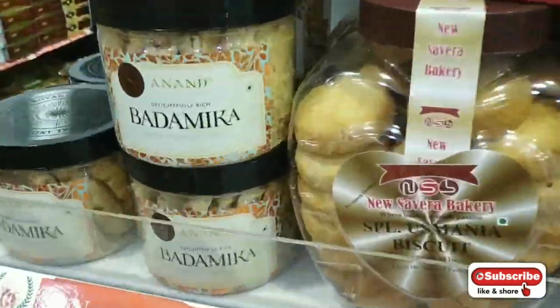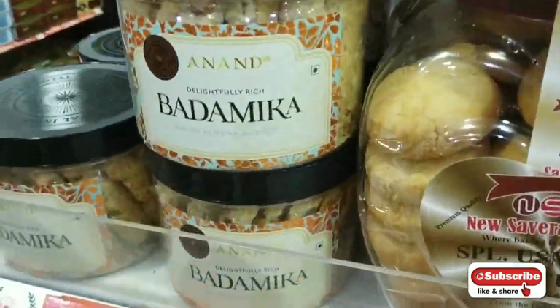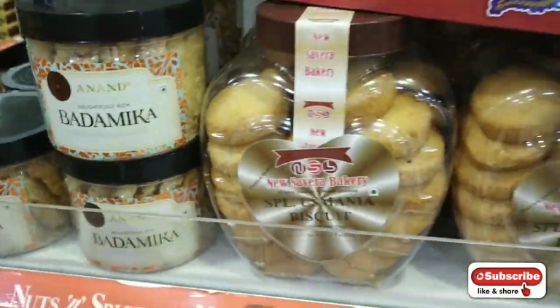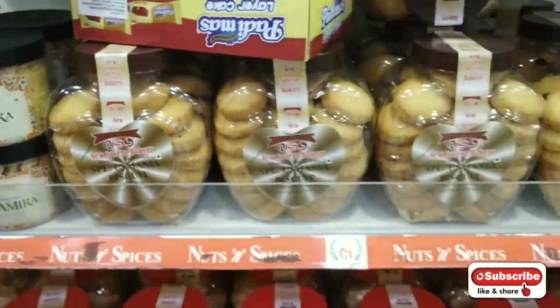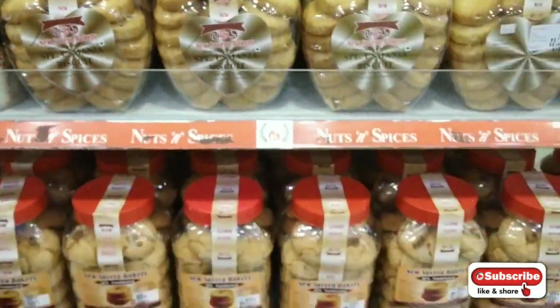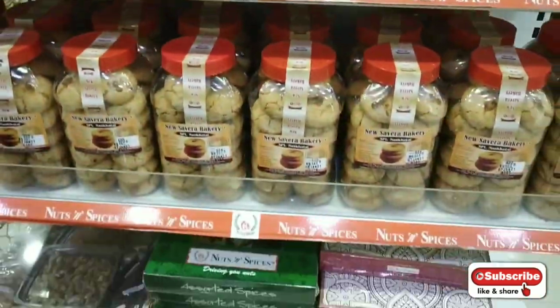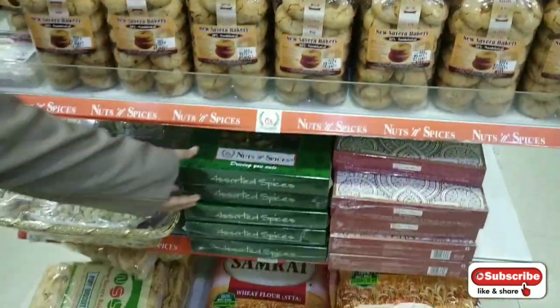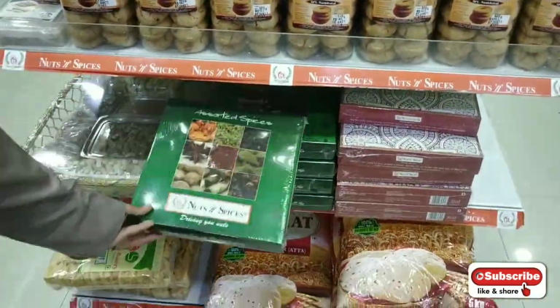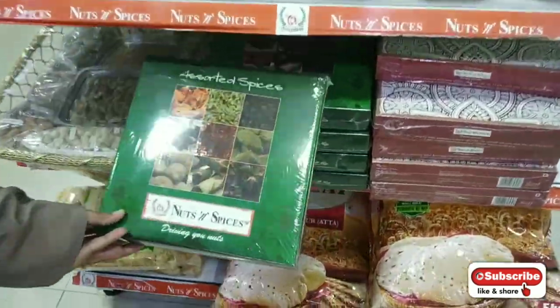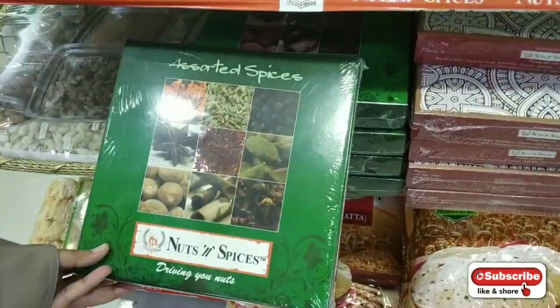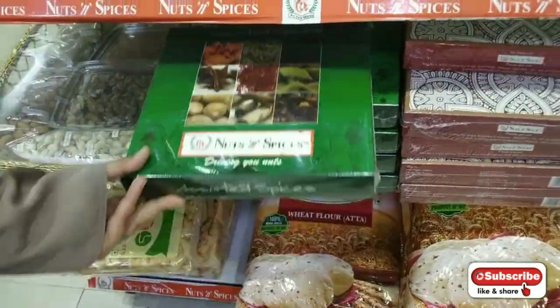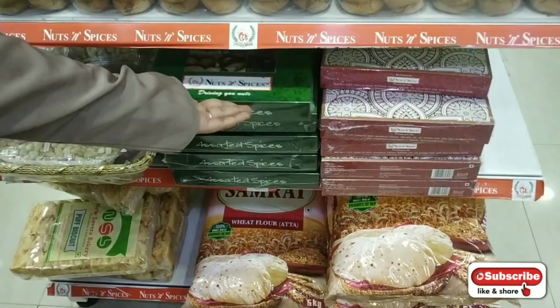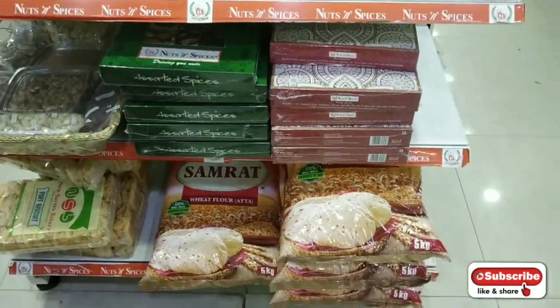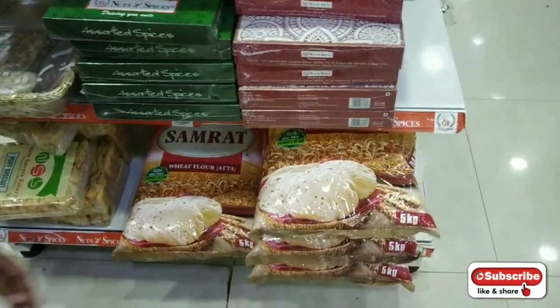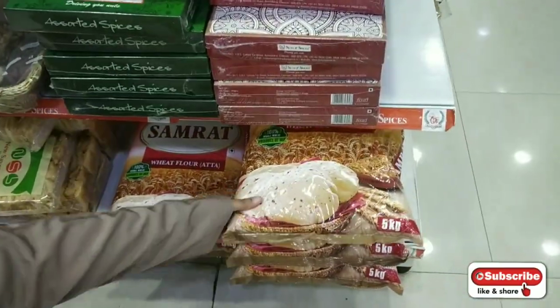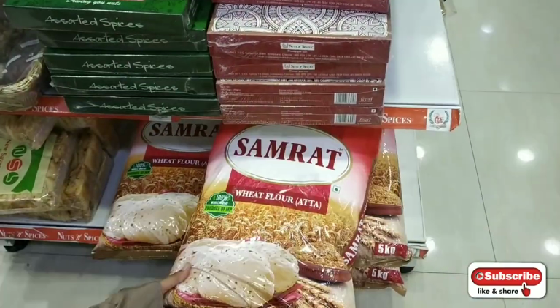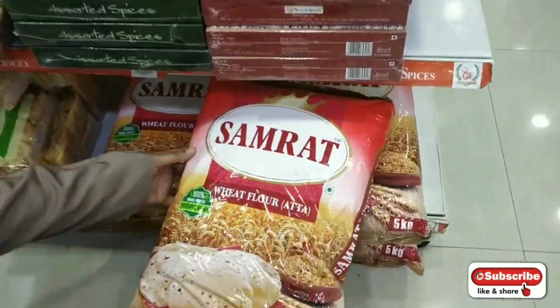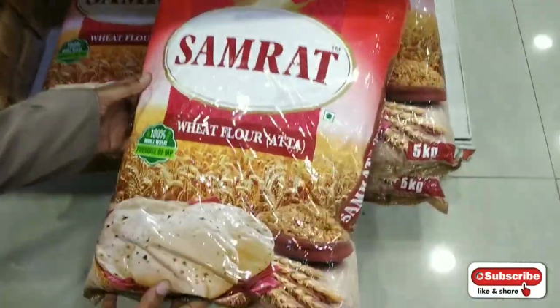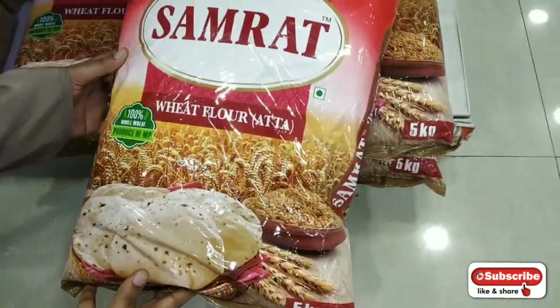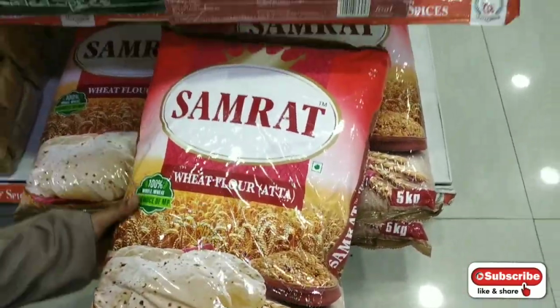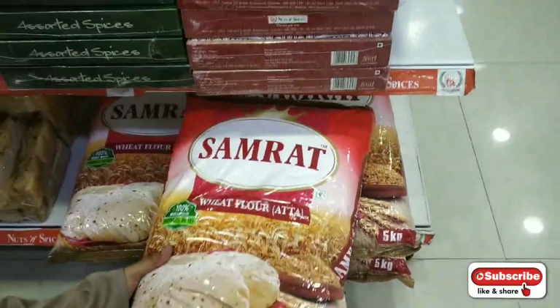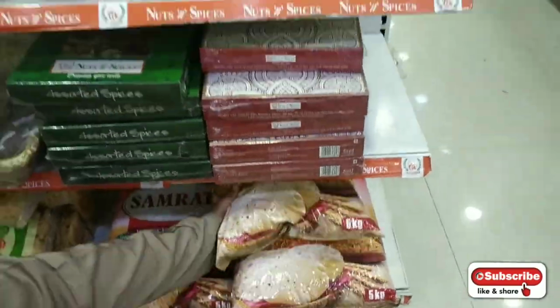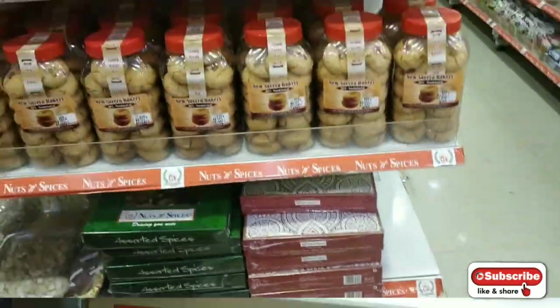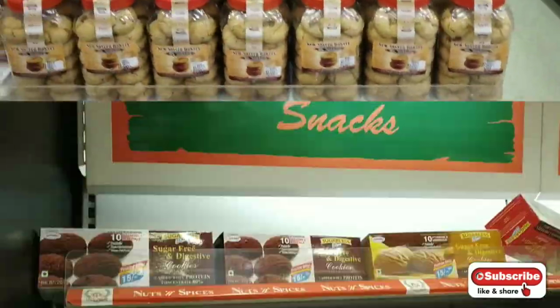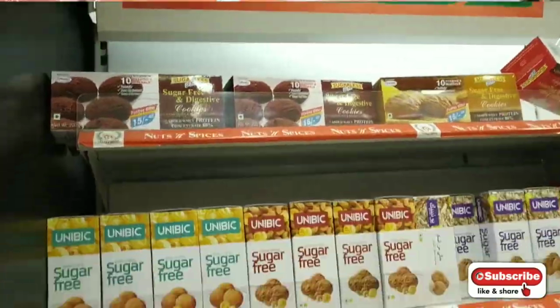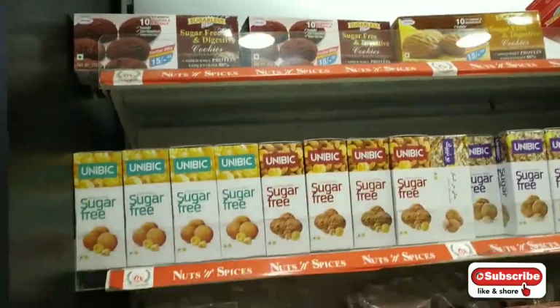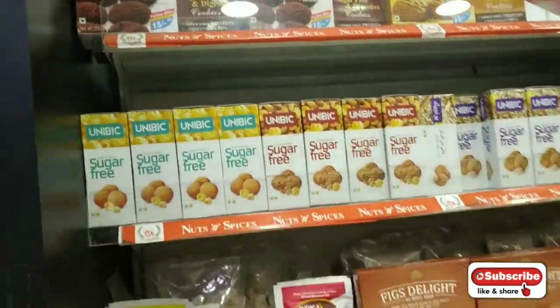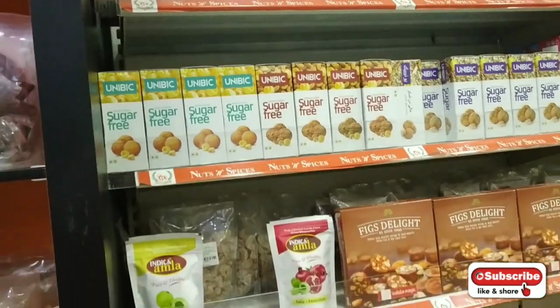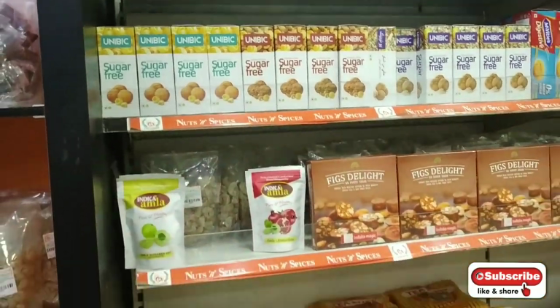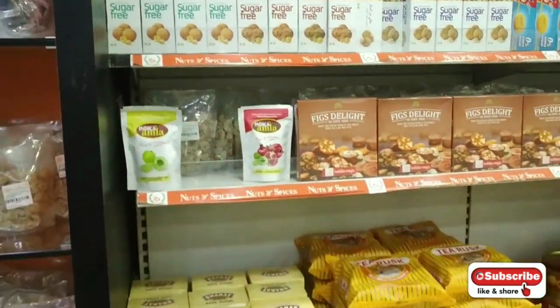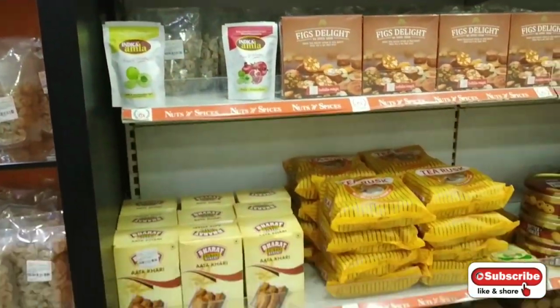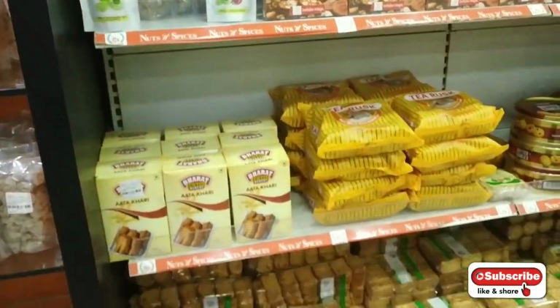There were biscuits — homemade, organic, nuts and spices, spices, atta, samrata — everything was available. The atta brand was also available there.